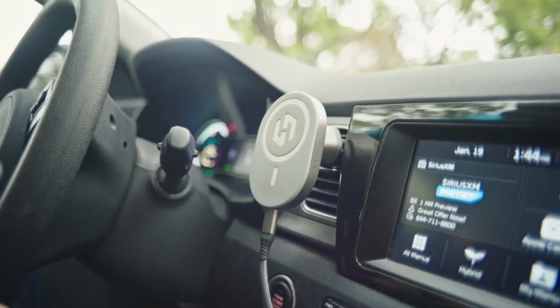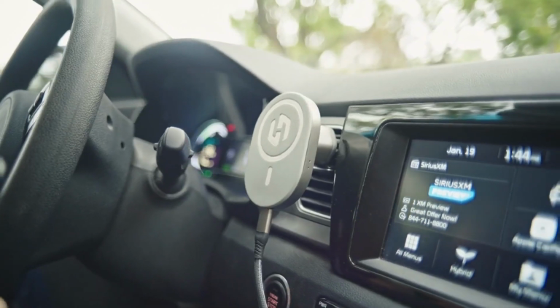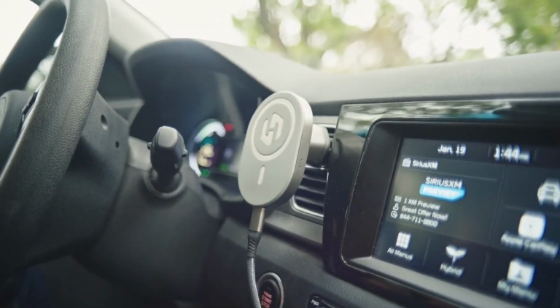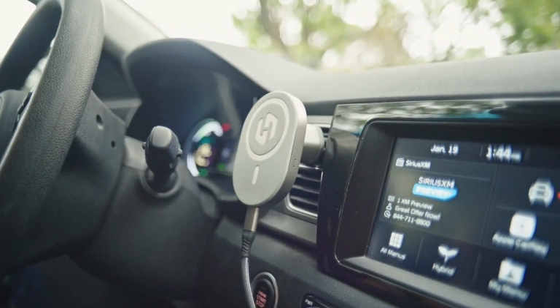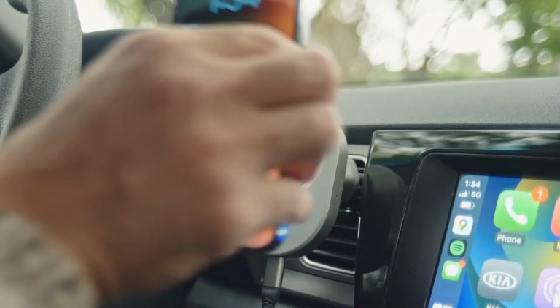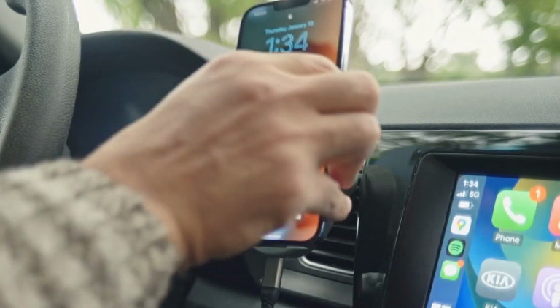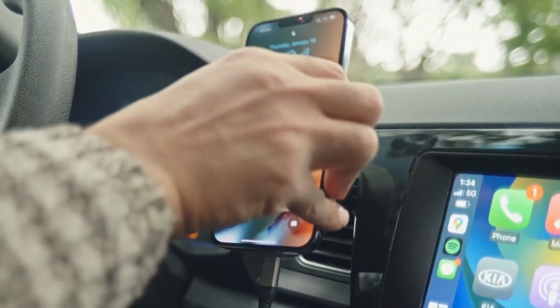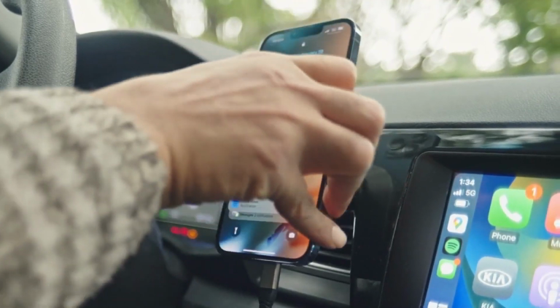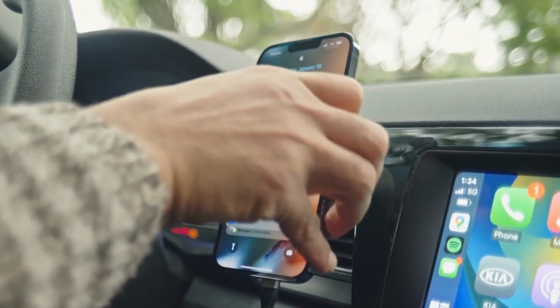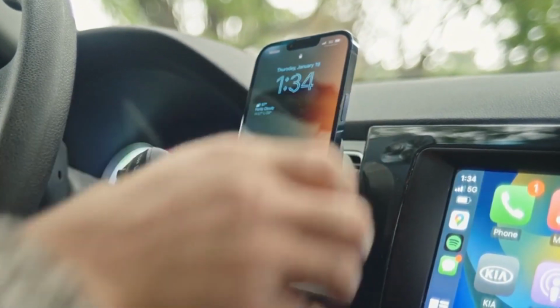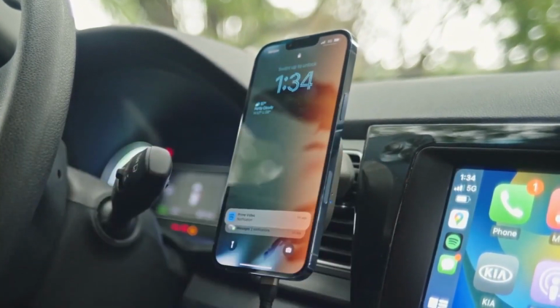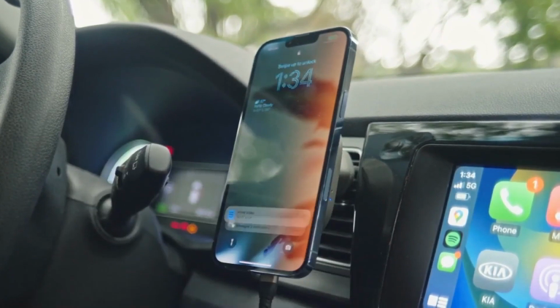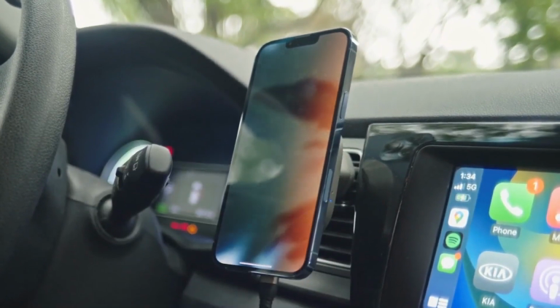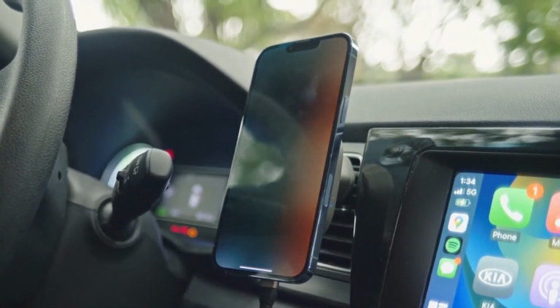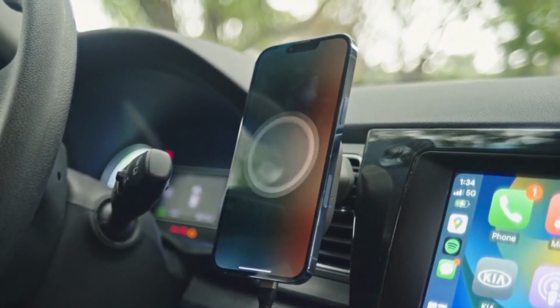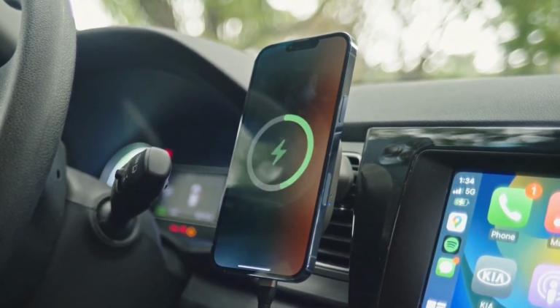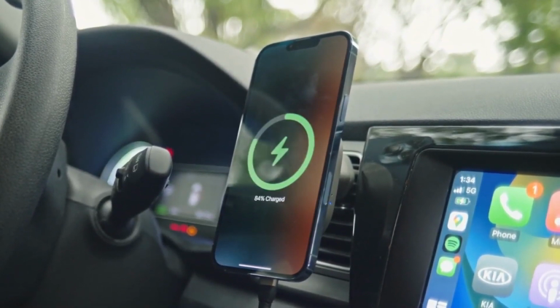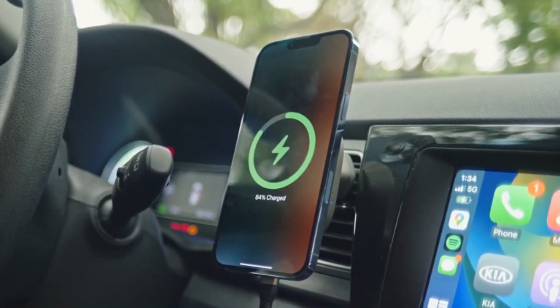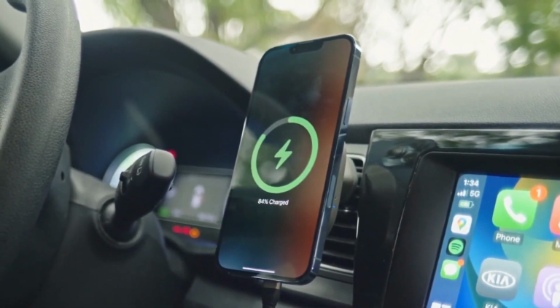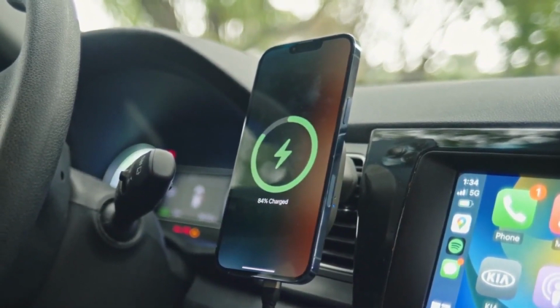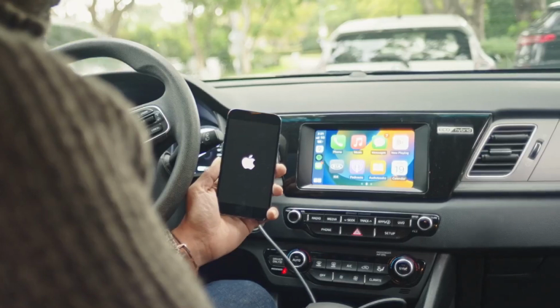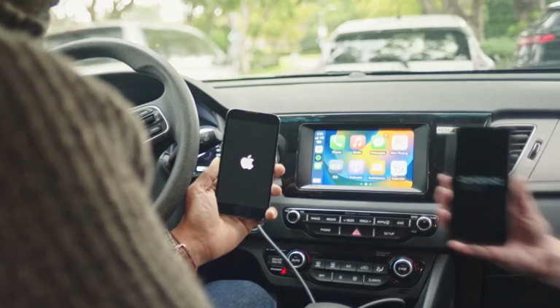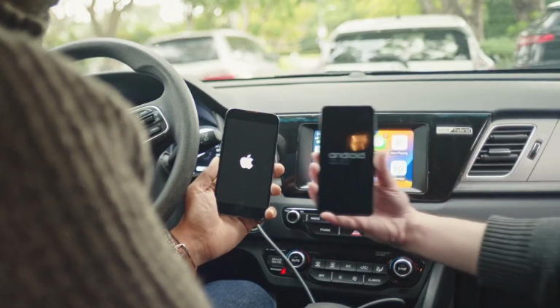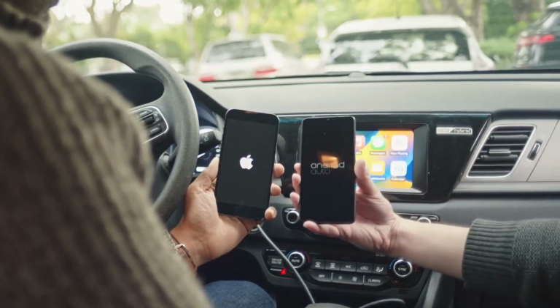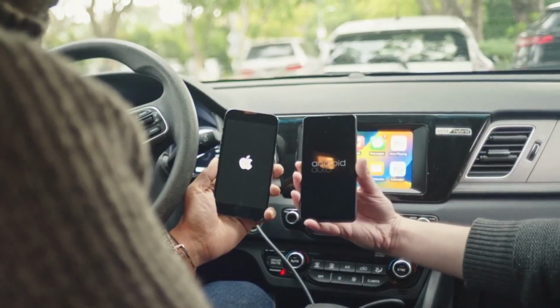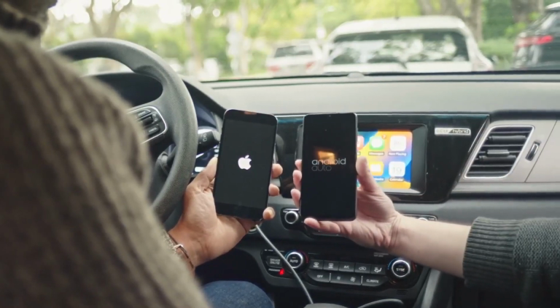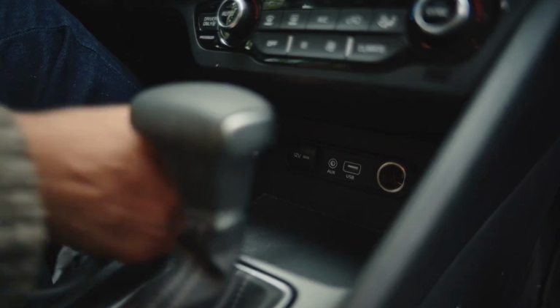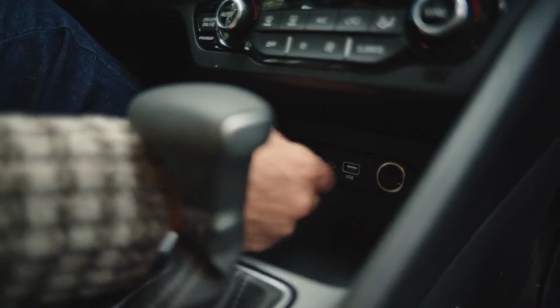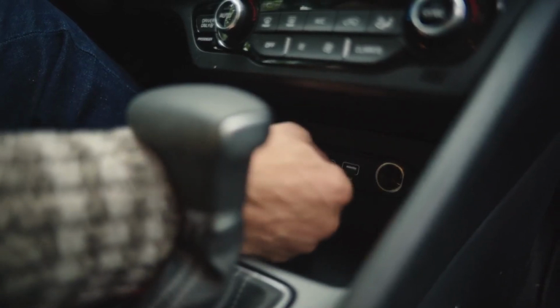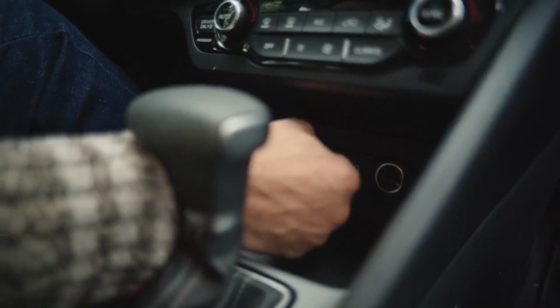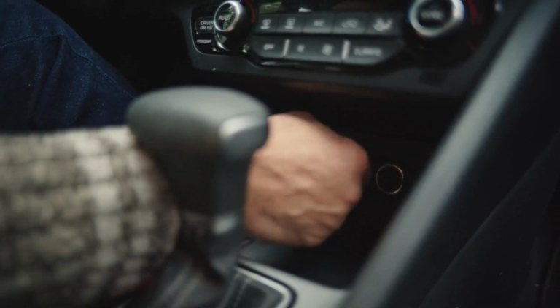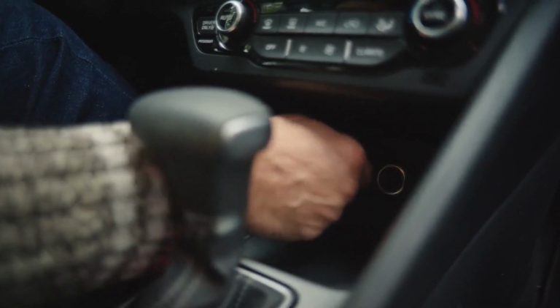Hexacharge turns your wired CarPlay wireless. Compatible with both Apple iPhone and Android Auto, Hexacharge is the first wireless charging adapter.